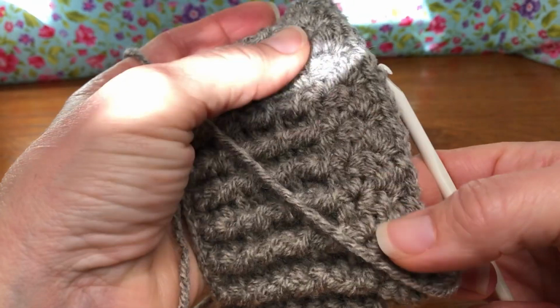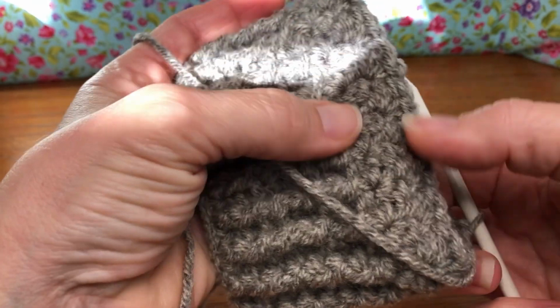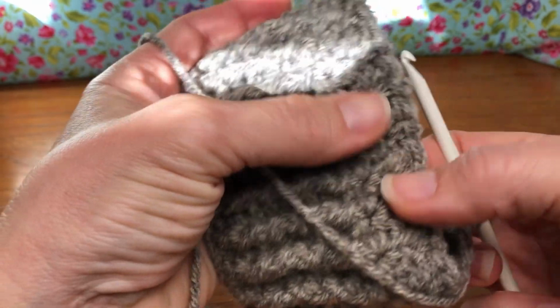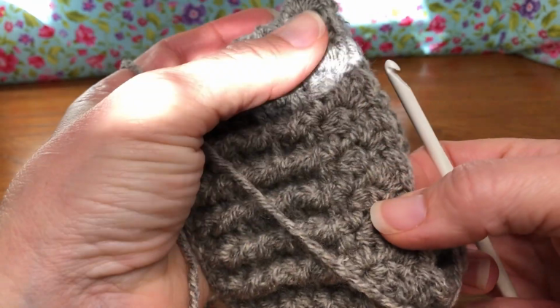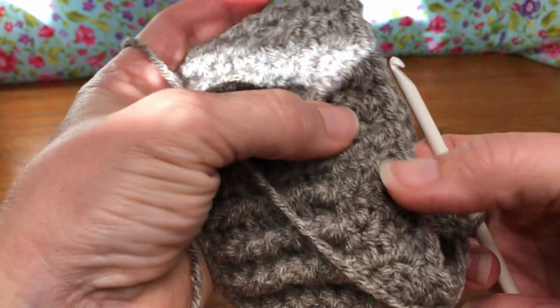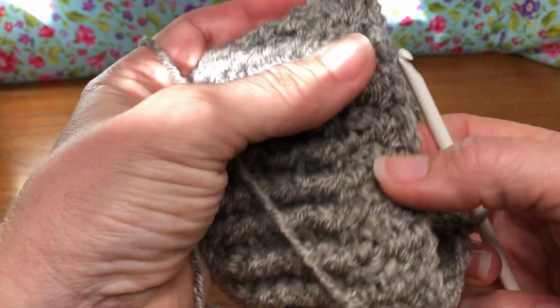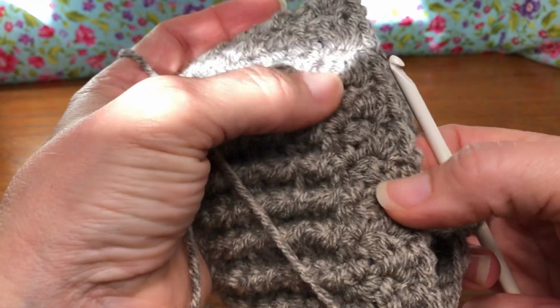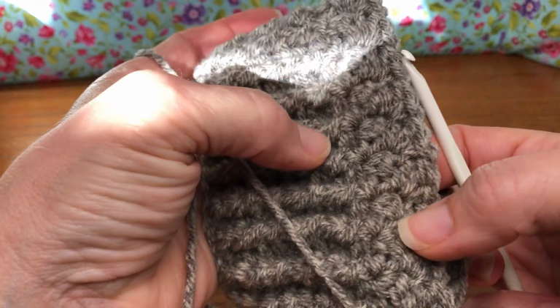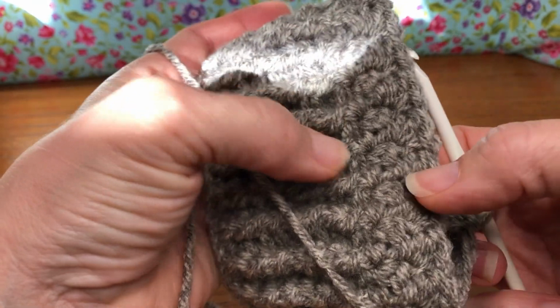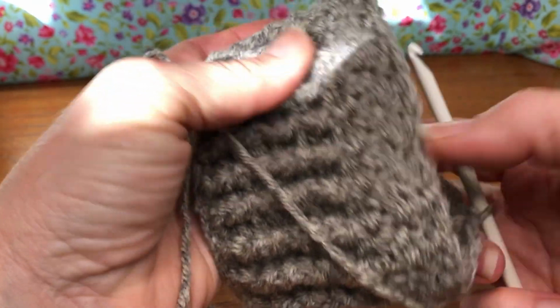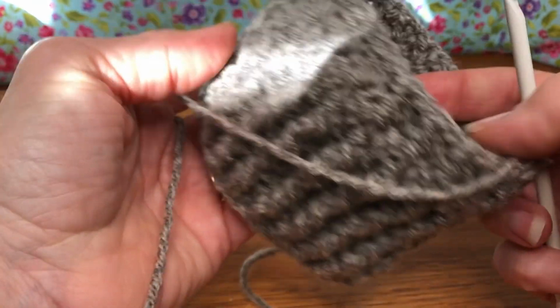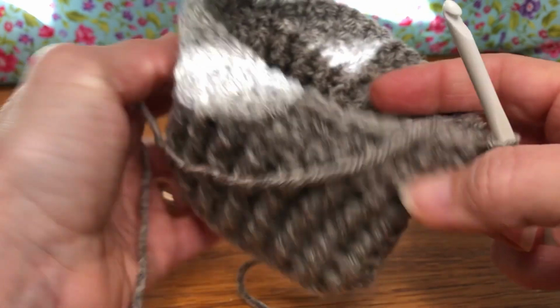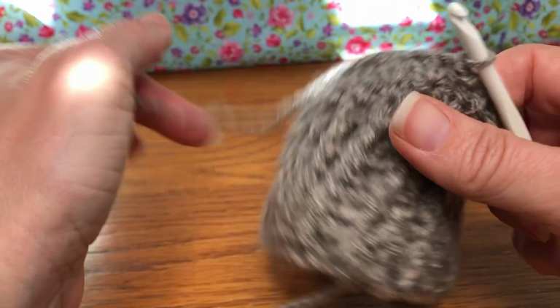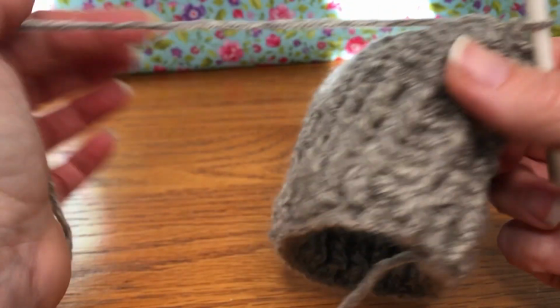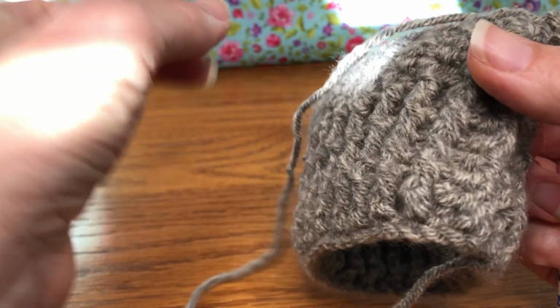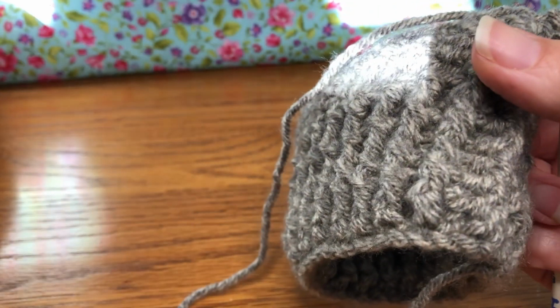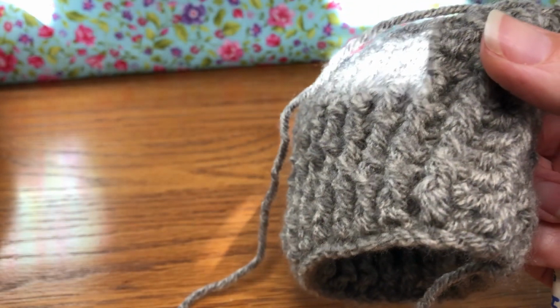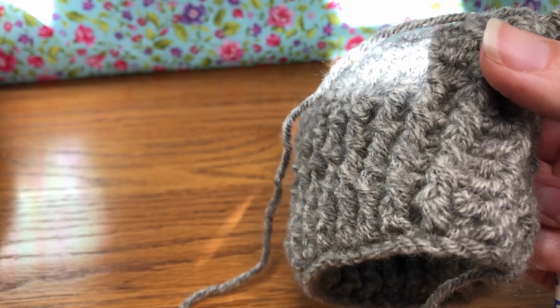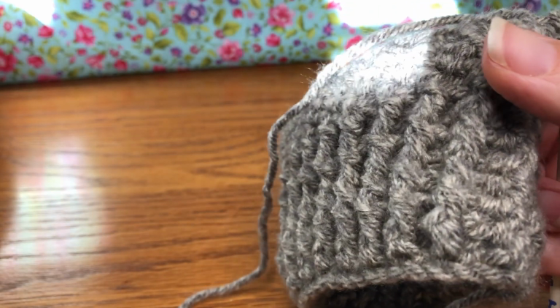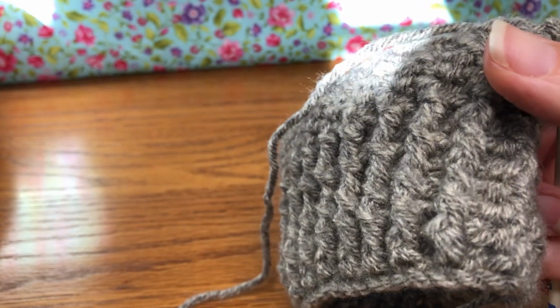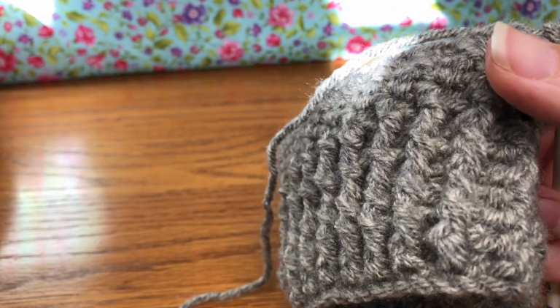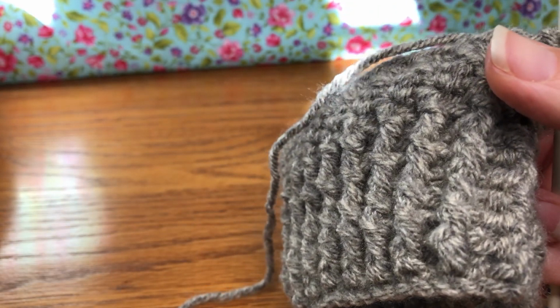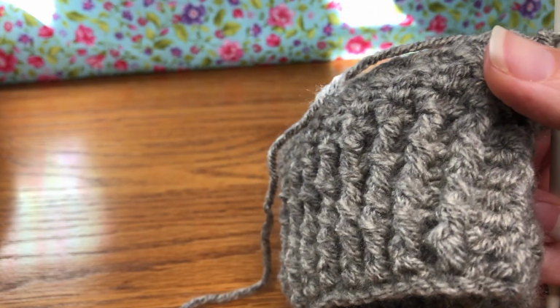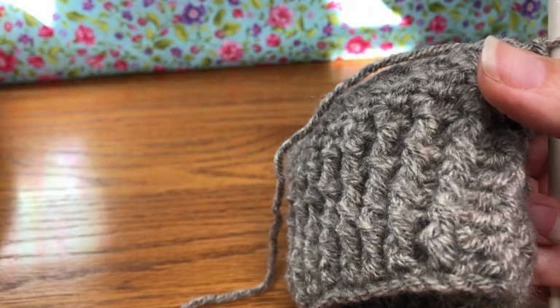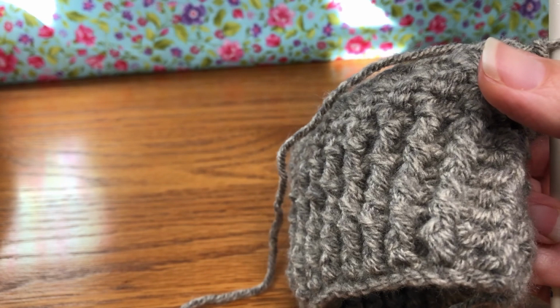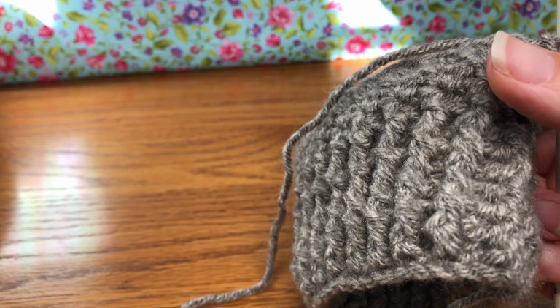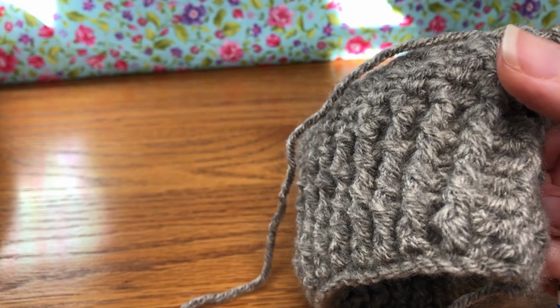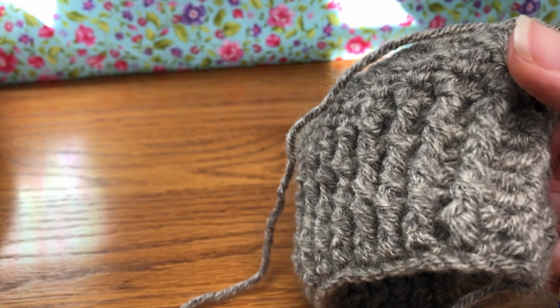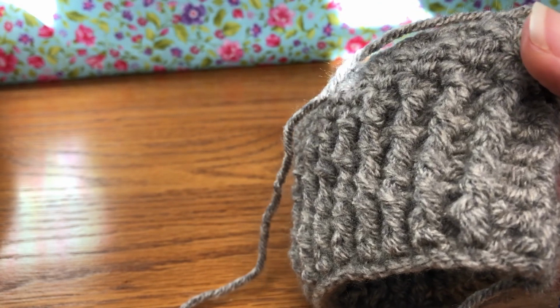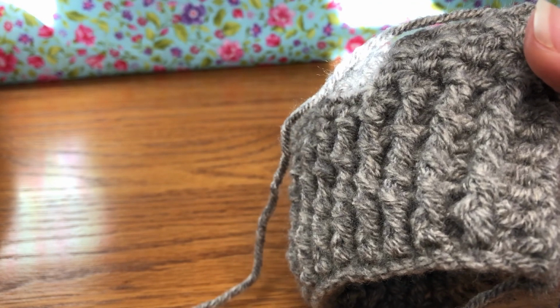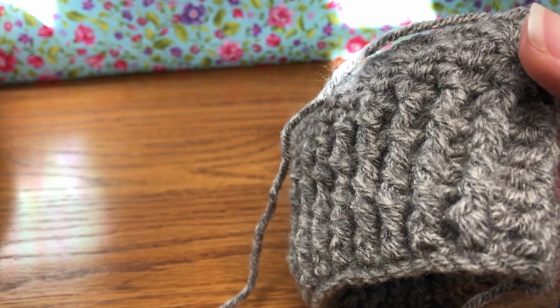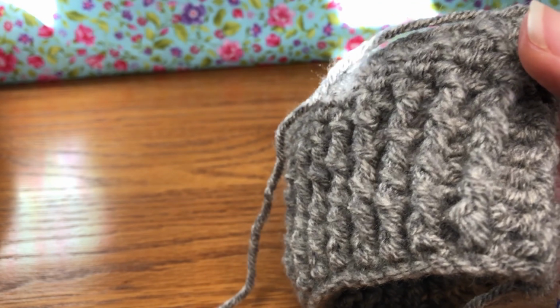It's starting to make a pretty pattern, isn't it? That is the end of round 10. We have 47 stitches on our work.